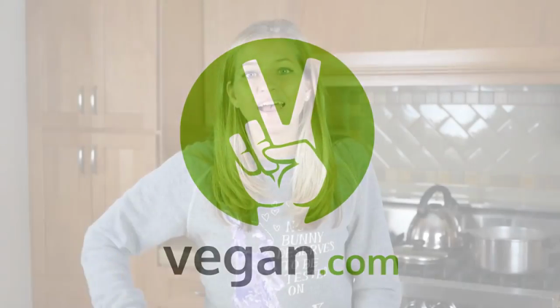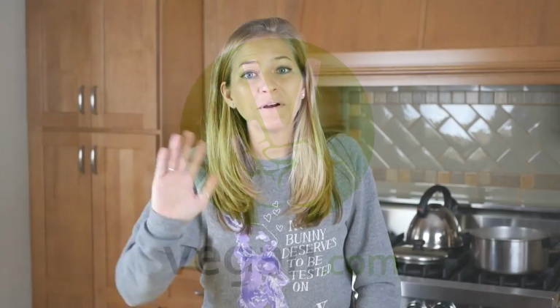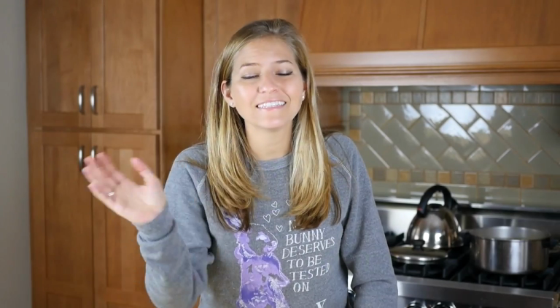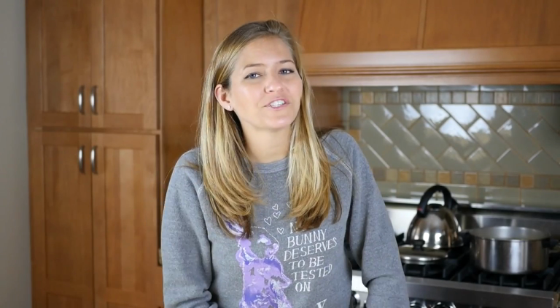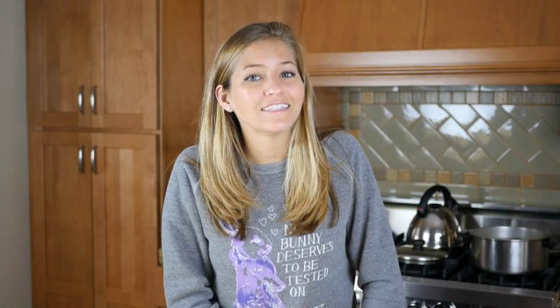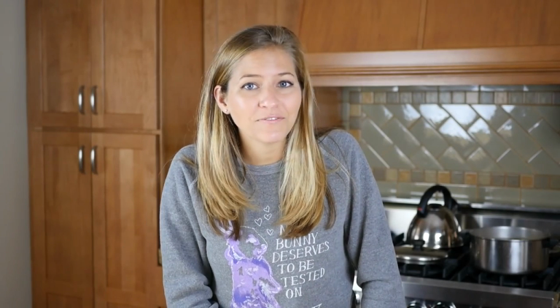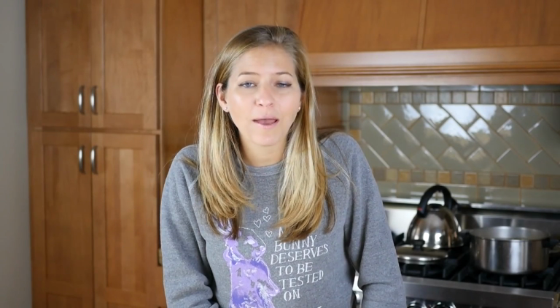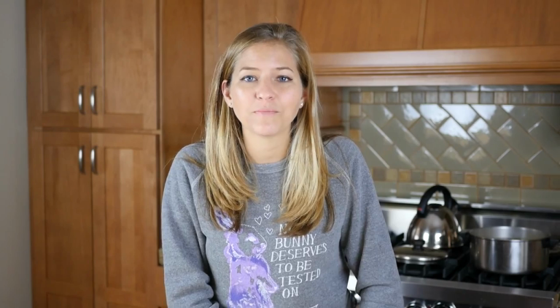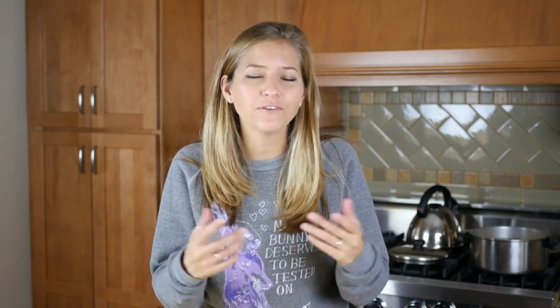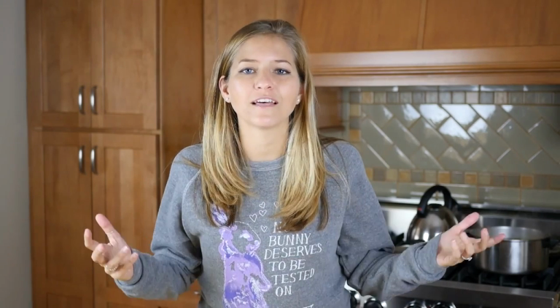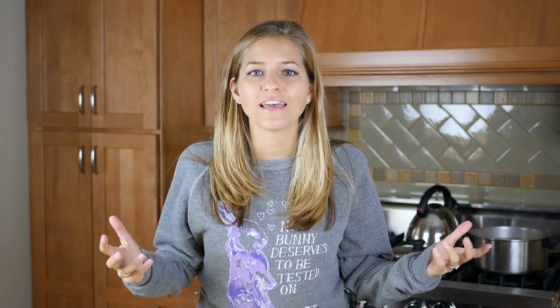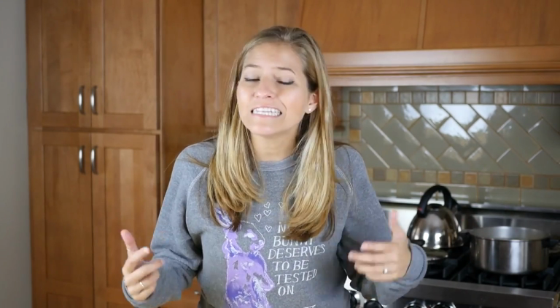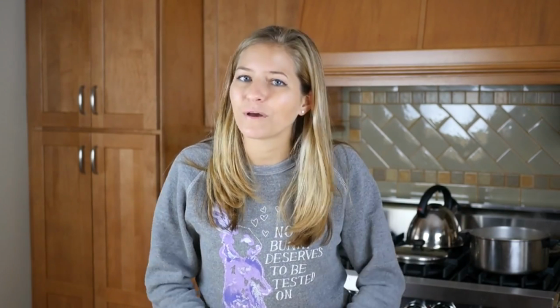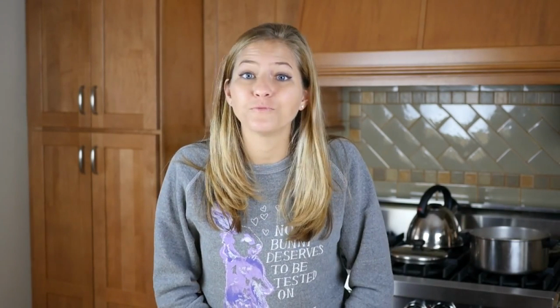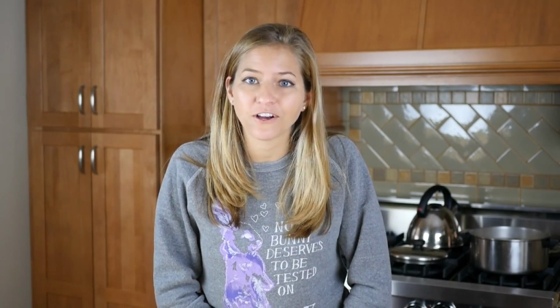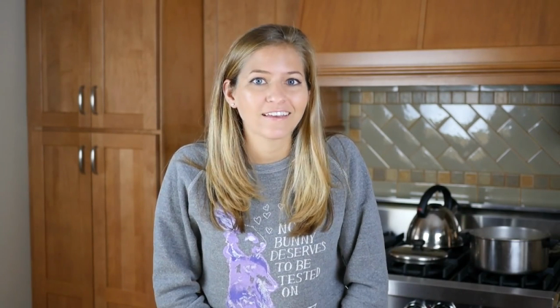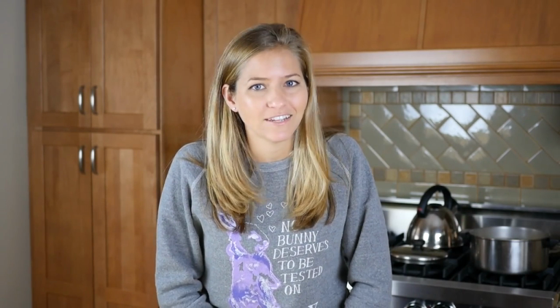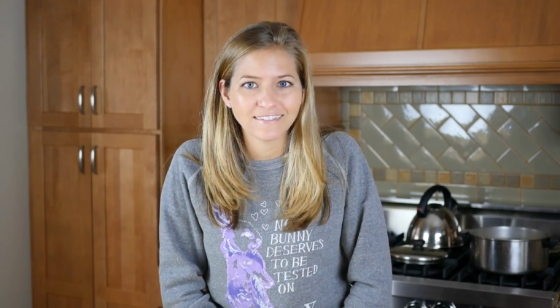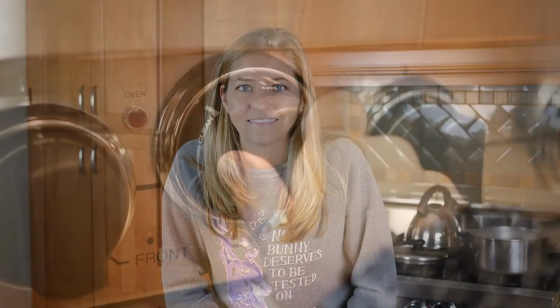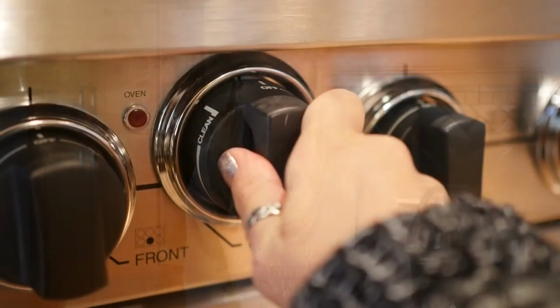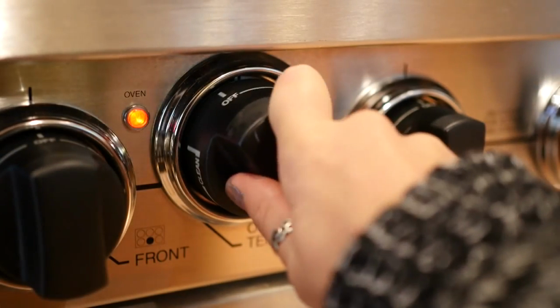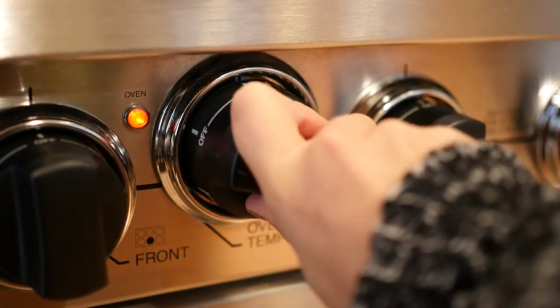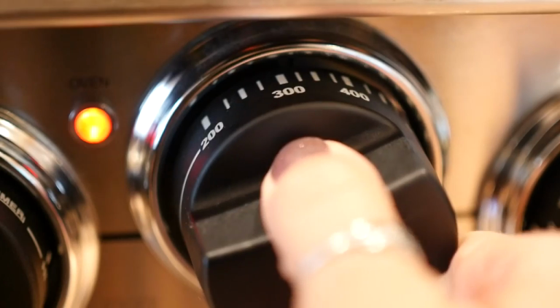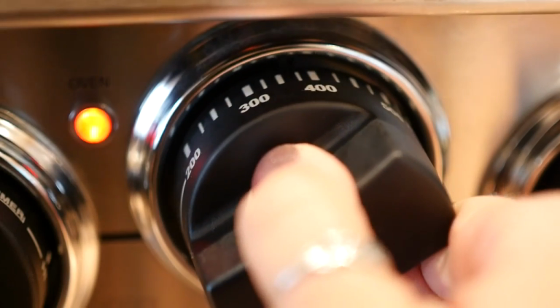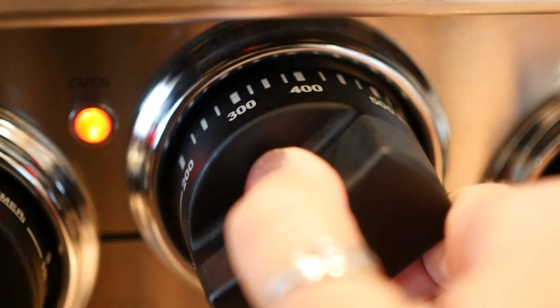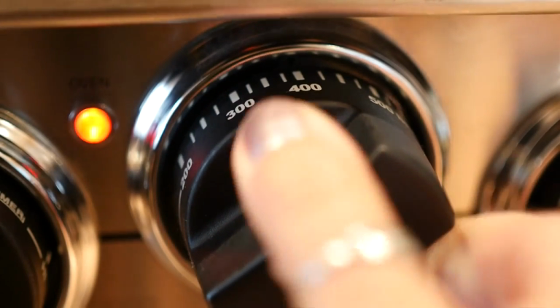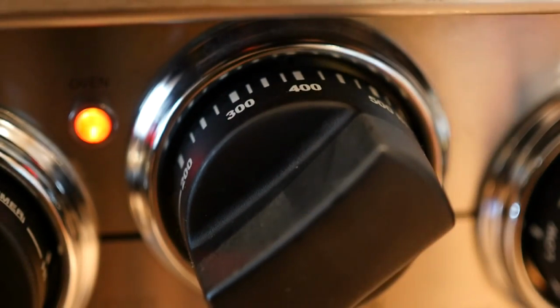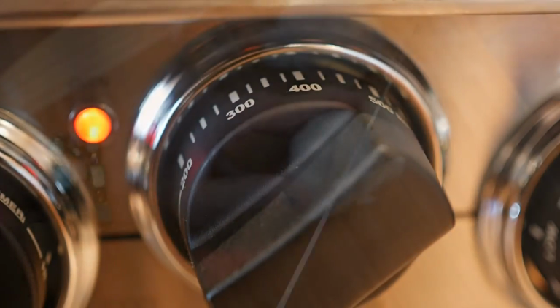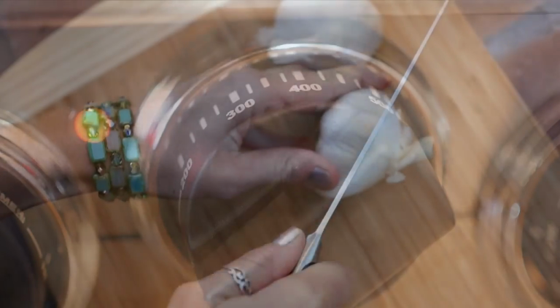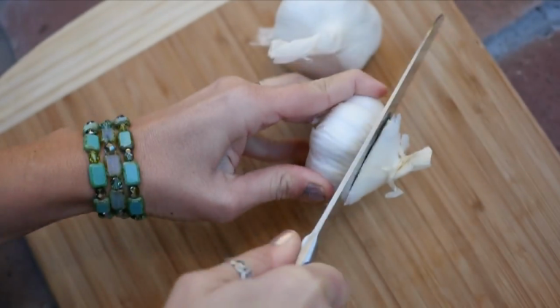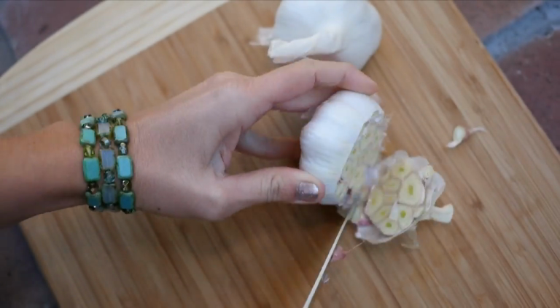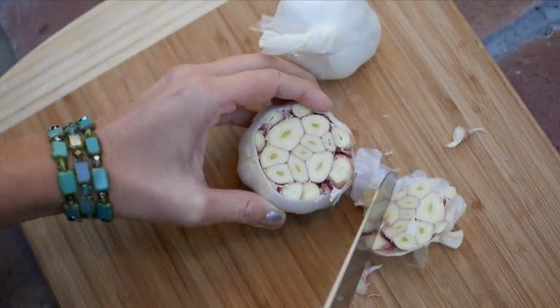Hi everyone, this is Michelle and in today's video I'm going to show my fellow garlic lovers the easiest way to roast garlic. Here's how it's done: first, preheat your oven to 400 degrees, then take the heads of garlic.